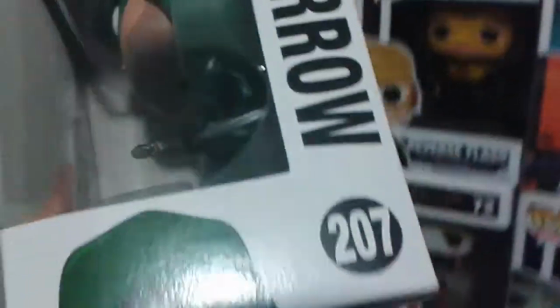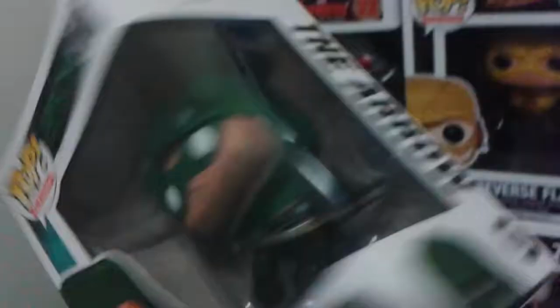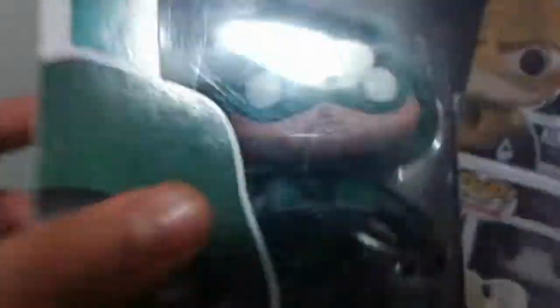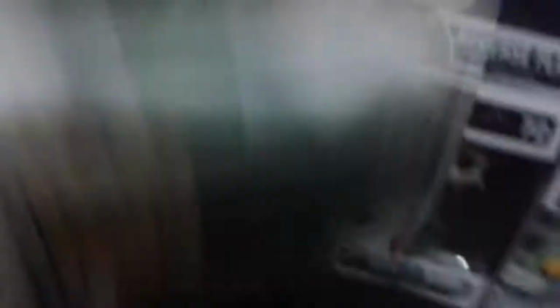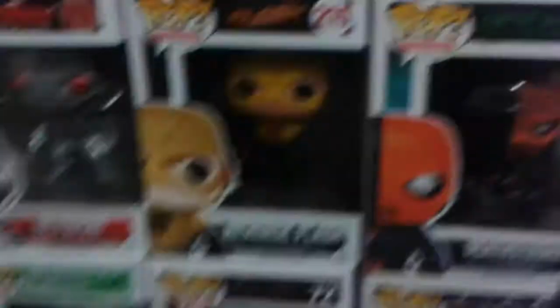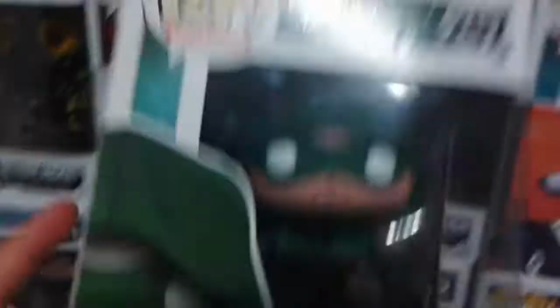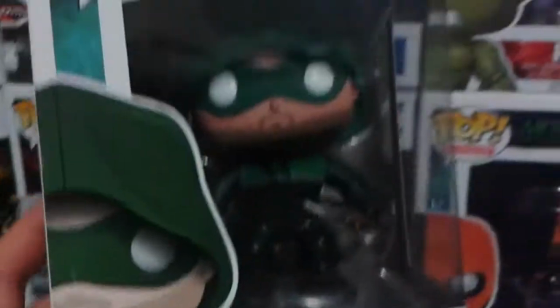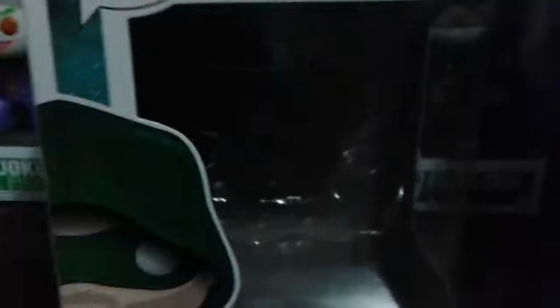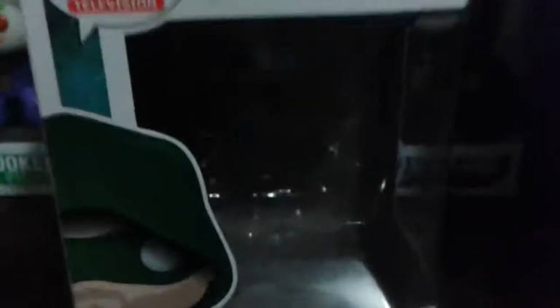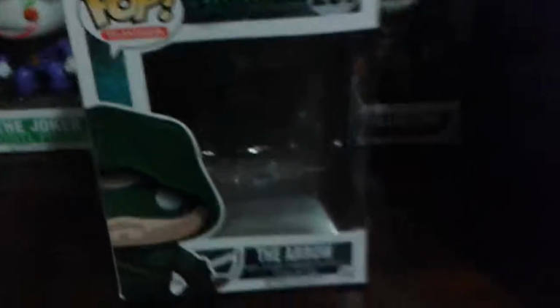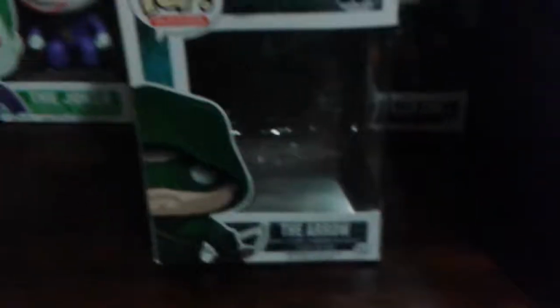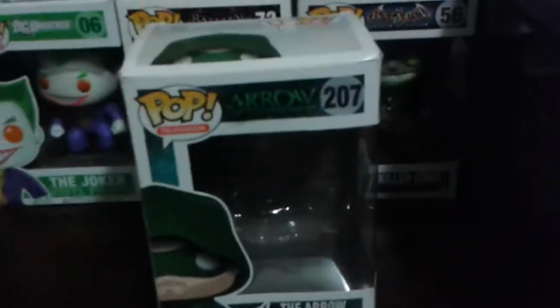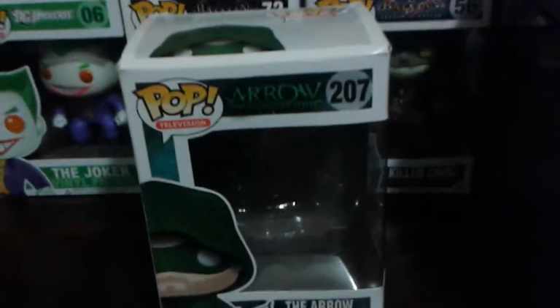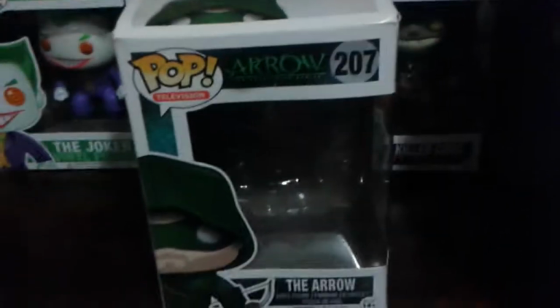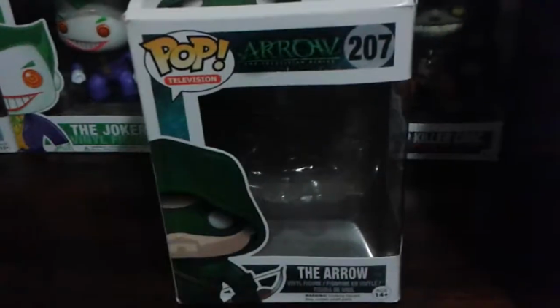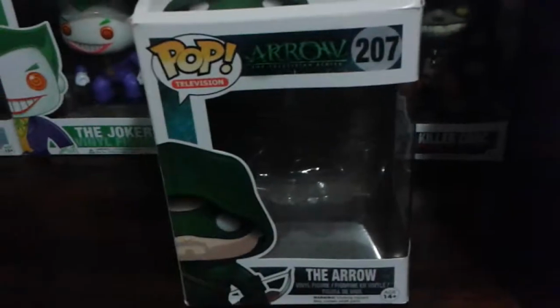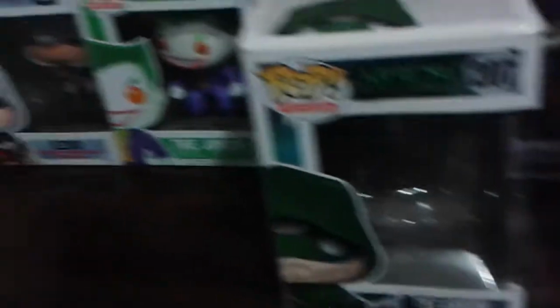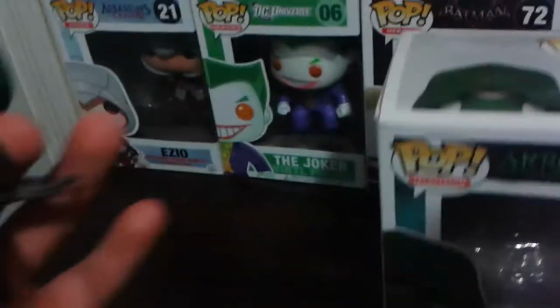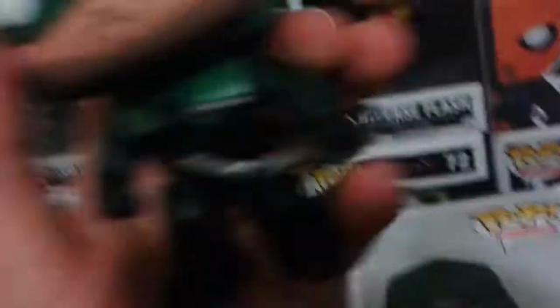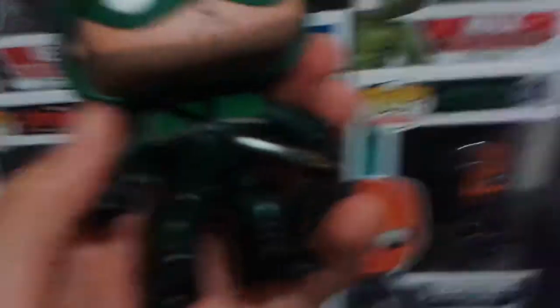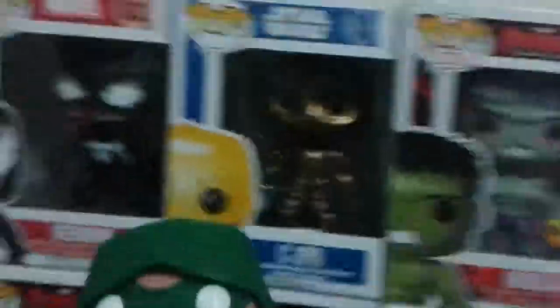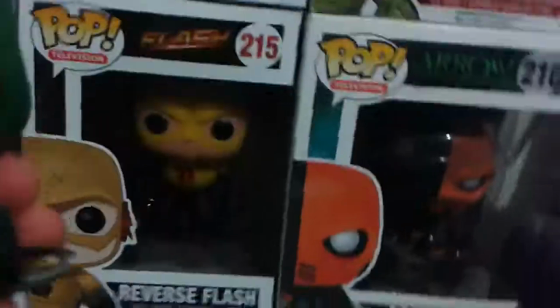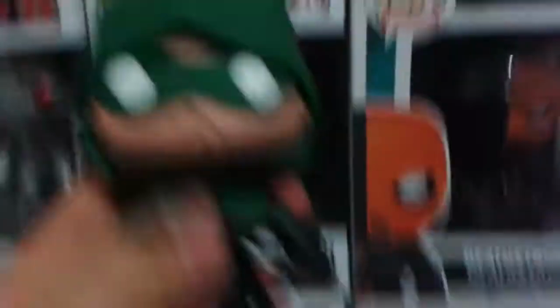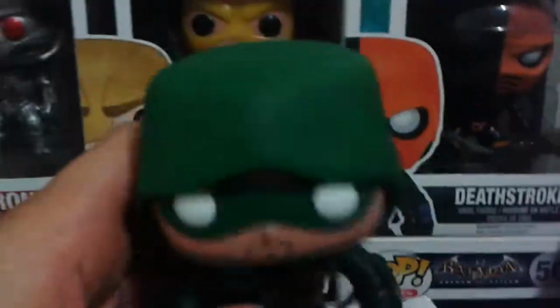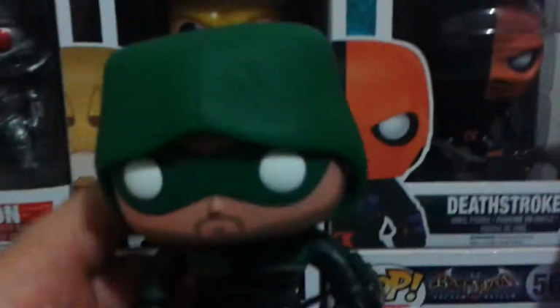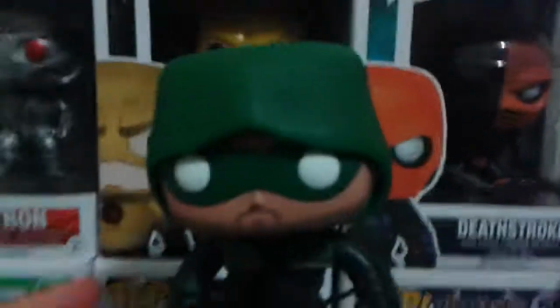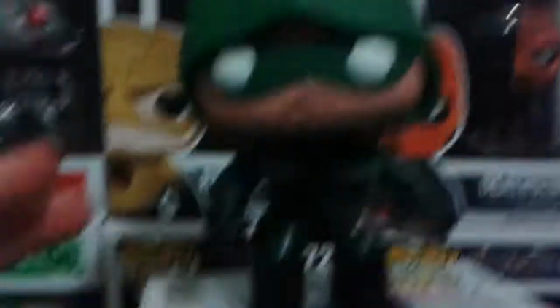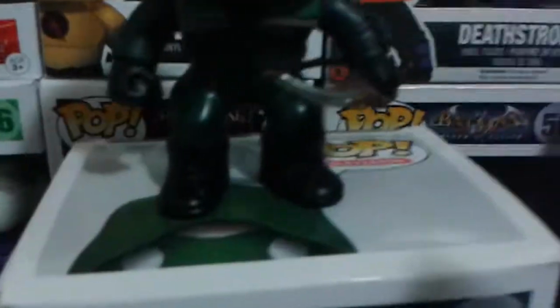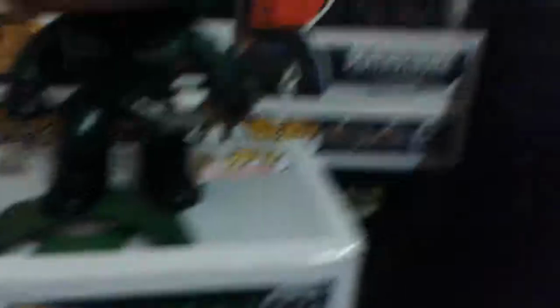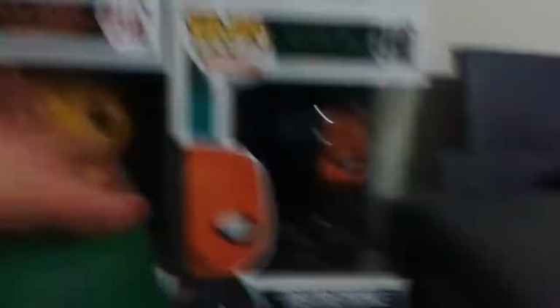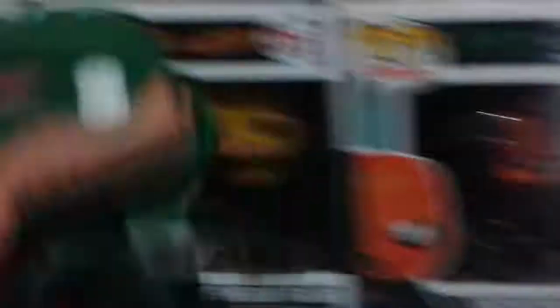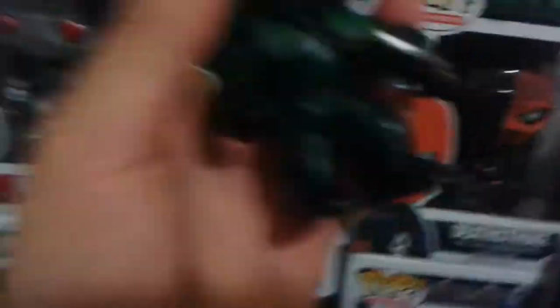I have the box here. Let me unbox it — here is the pop.